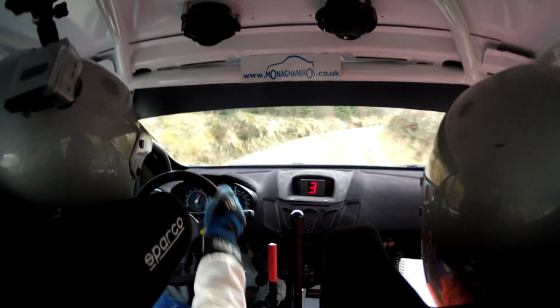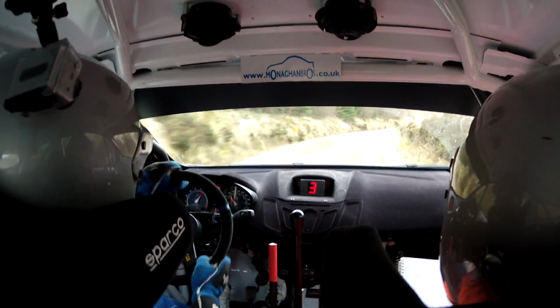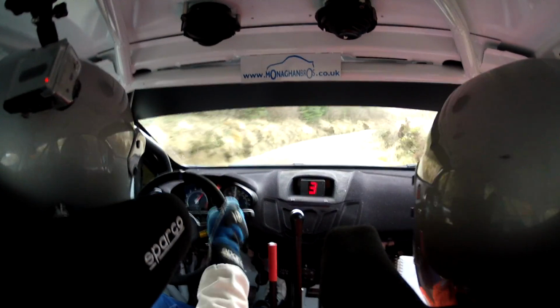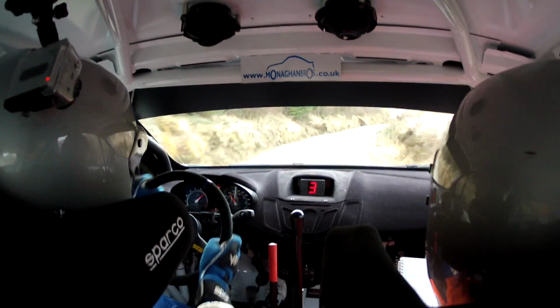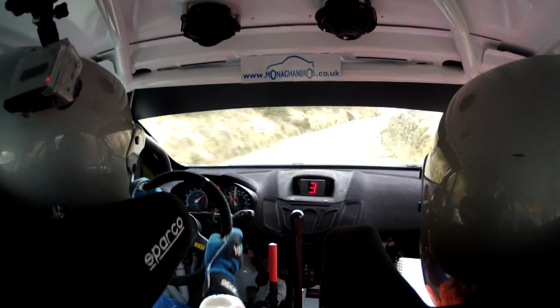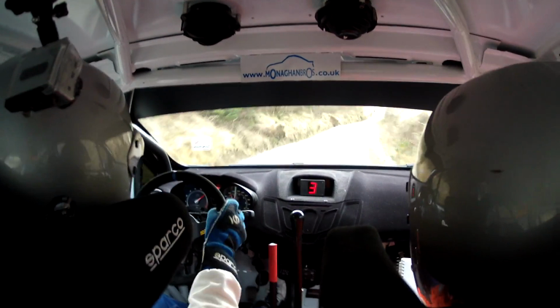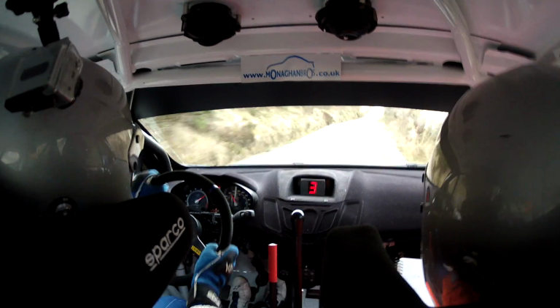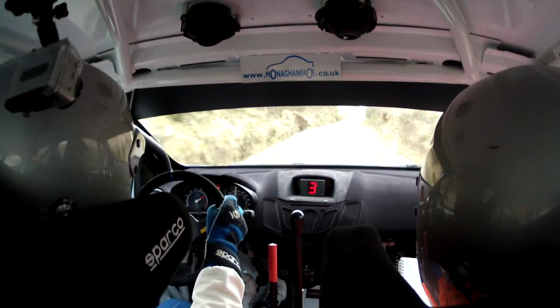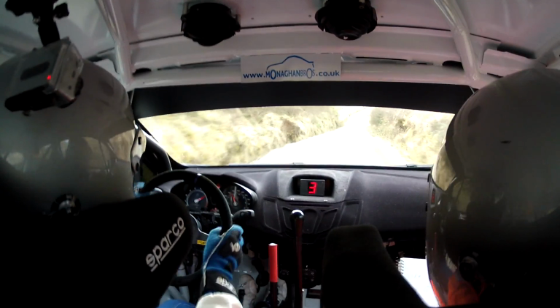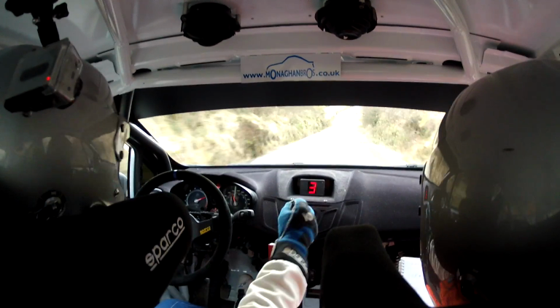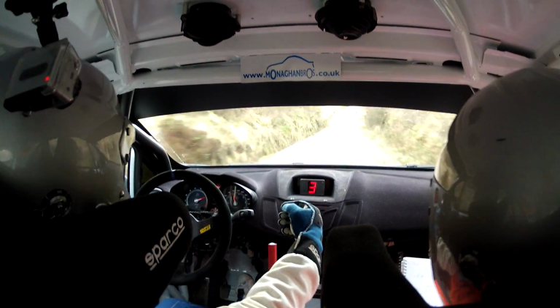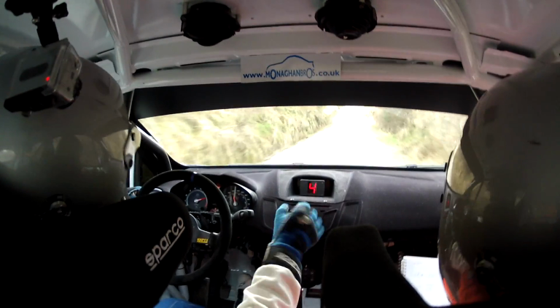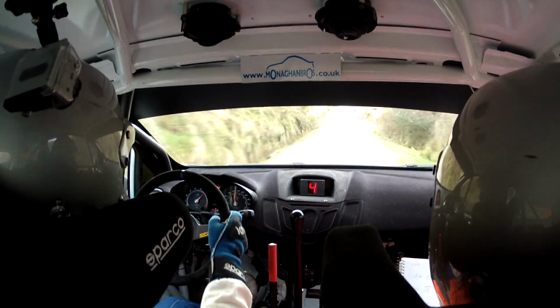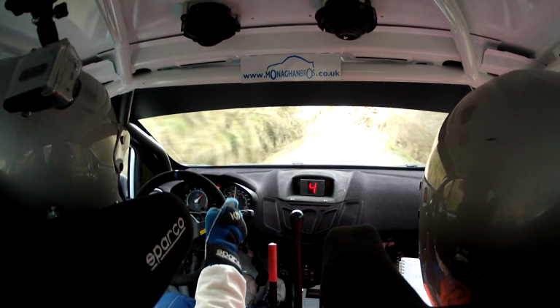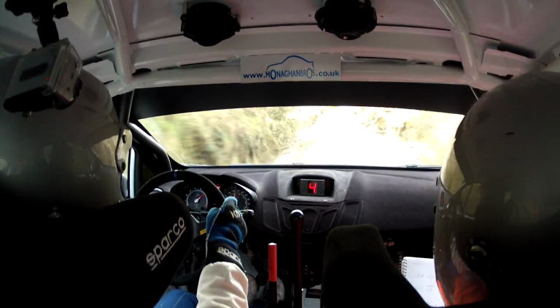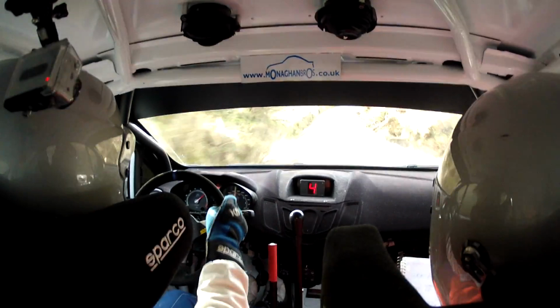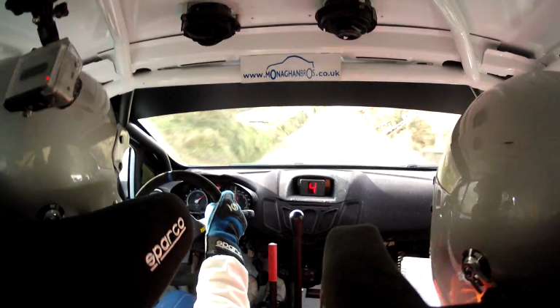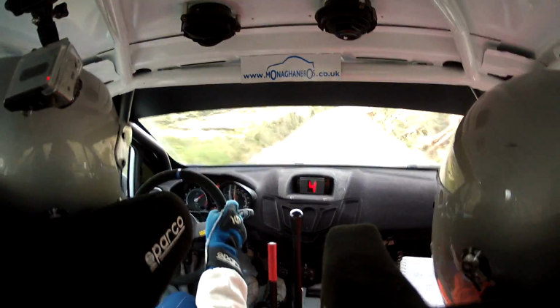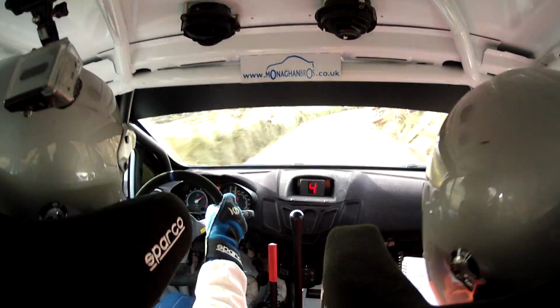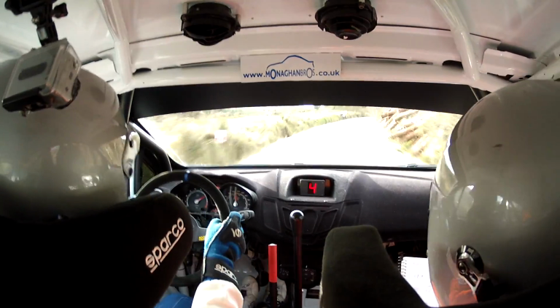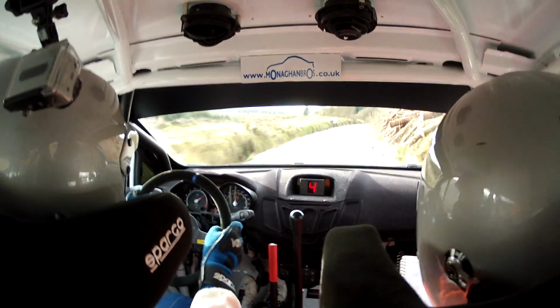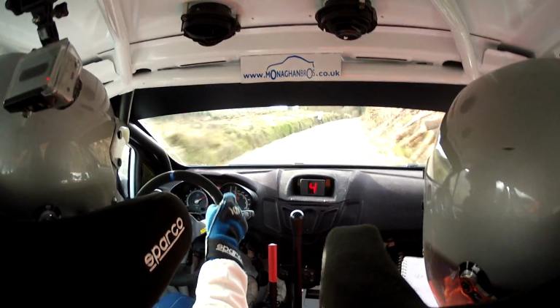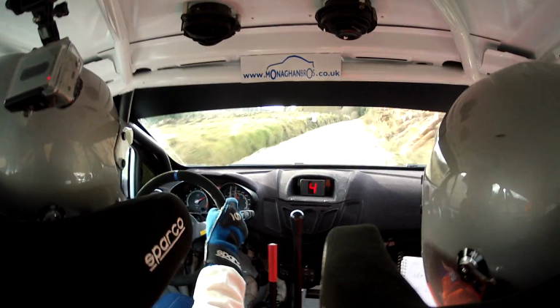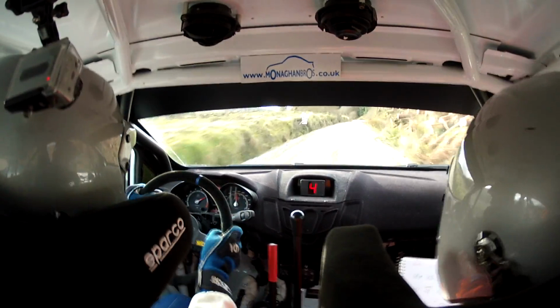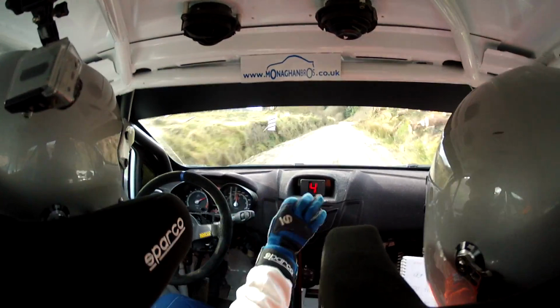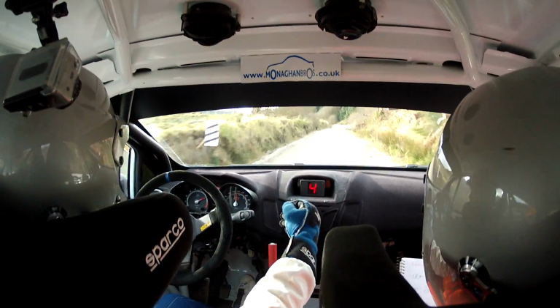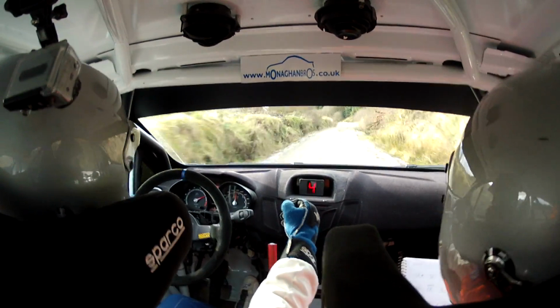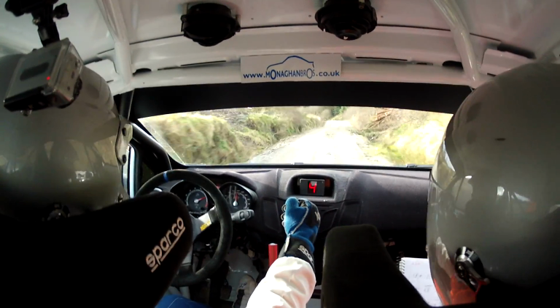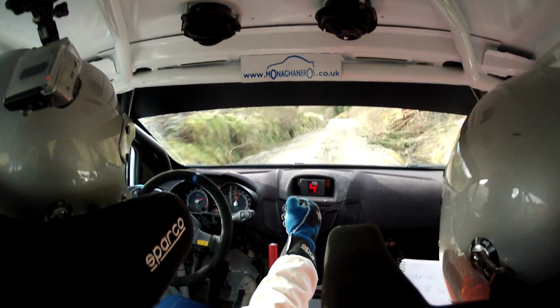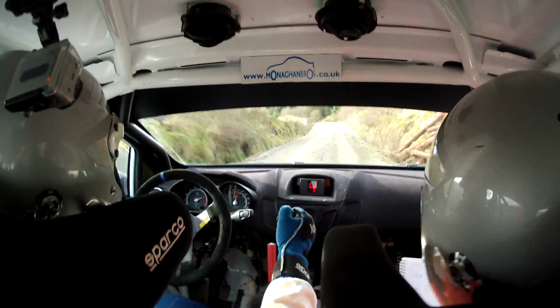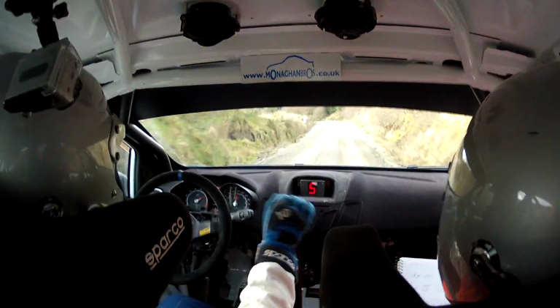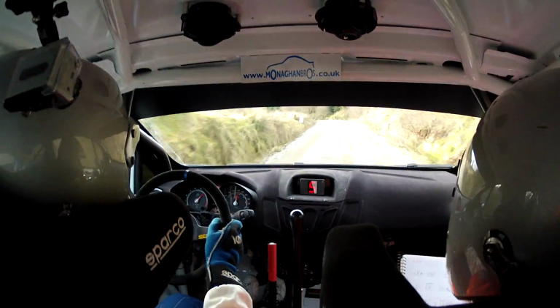6 right uphill, 130. At the top it's 5 left in, don't go wide. Repeat: 5 left in, don't go wide.